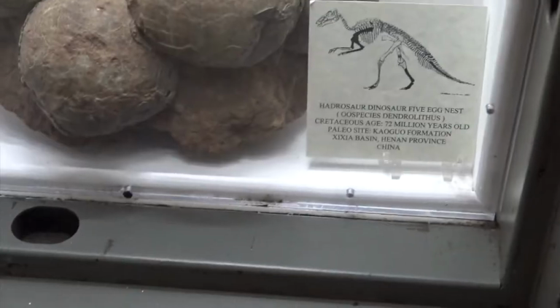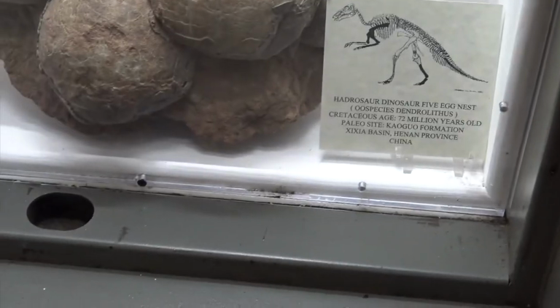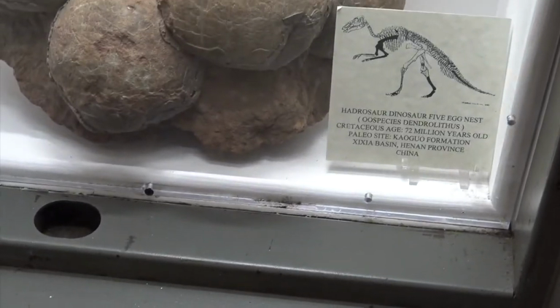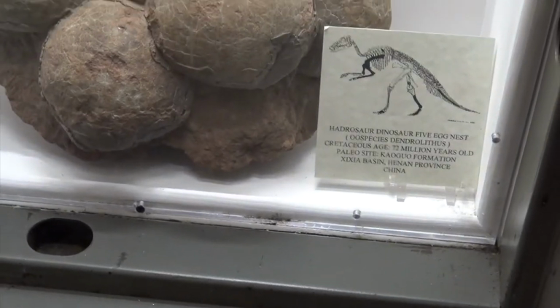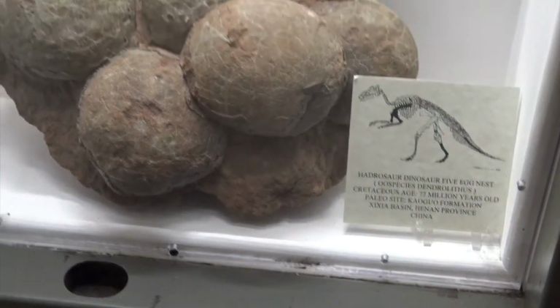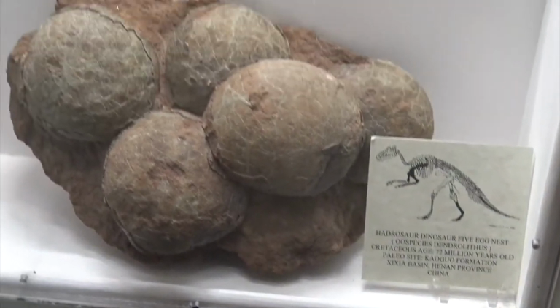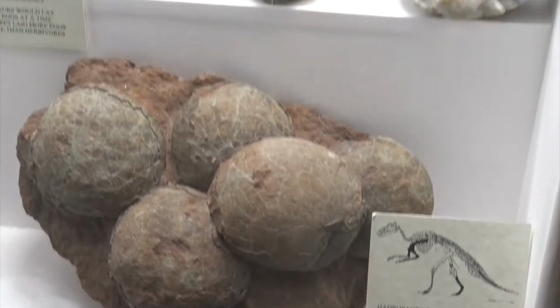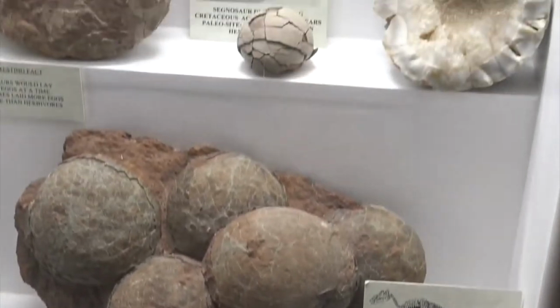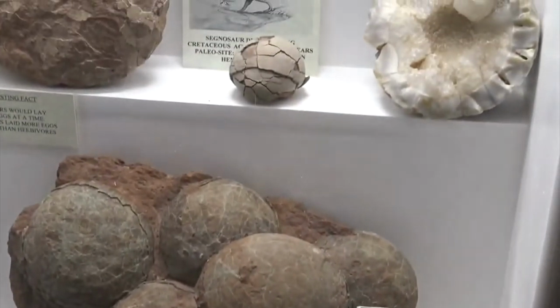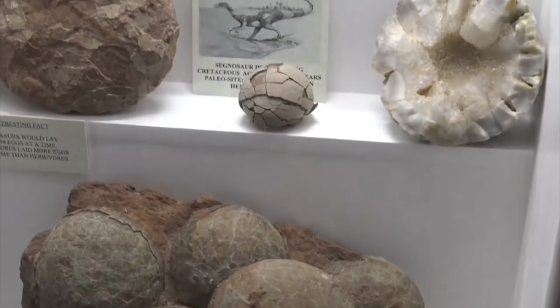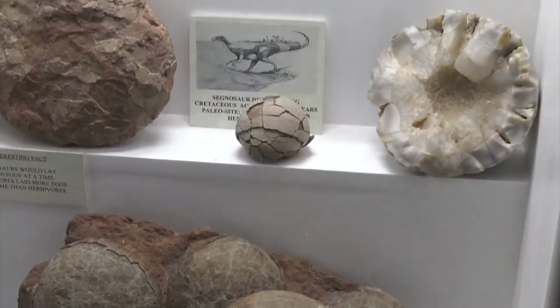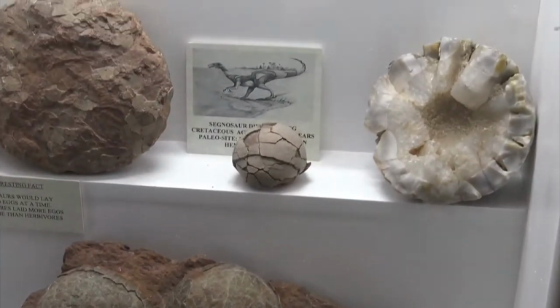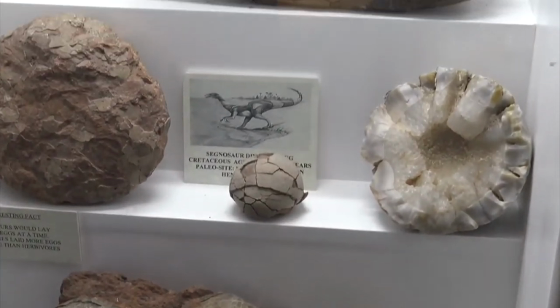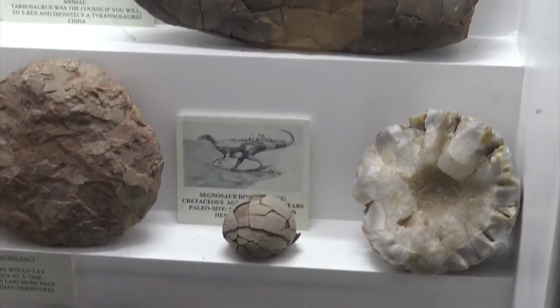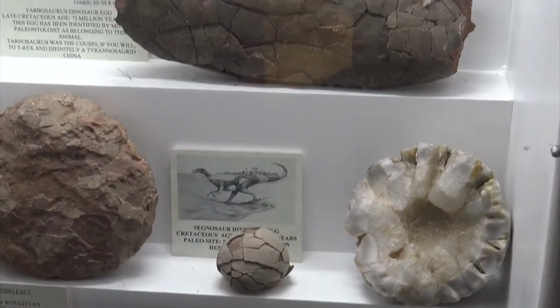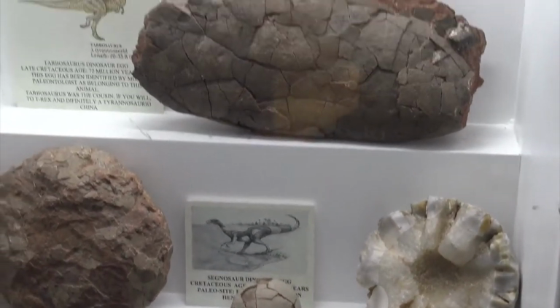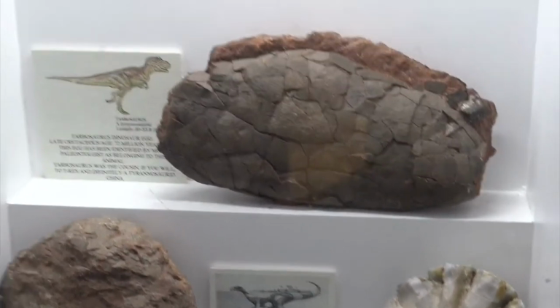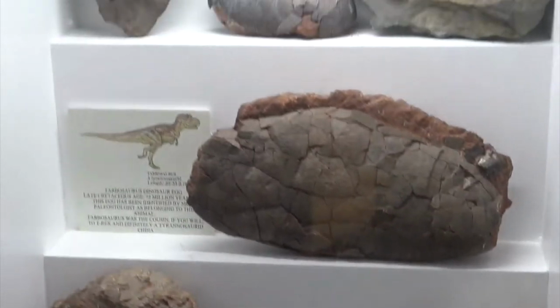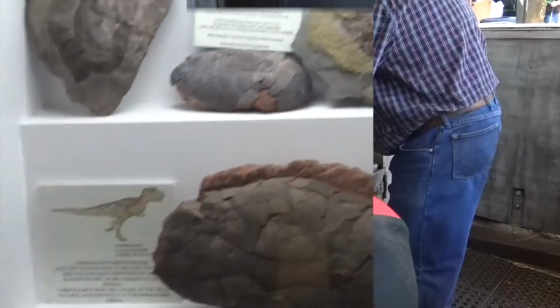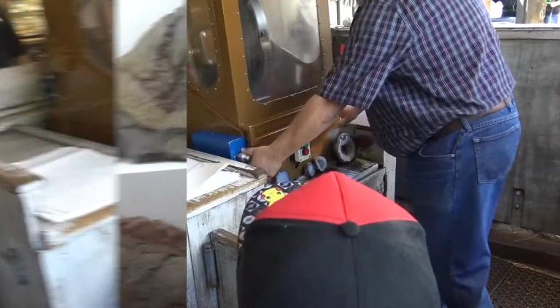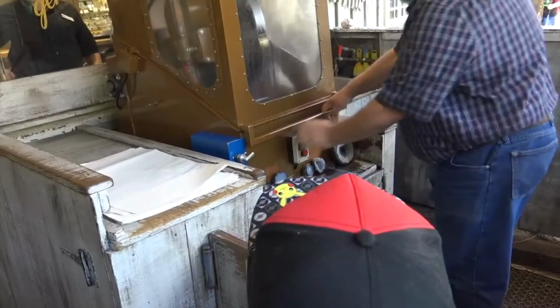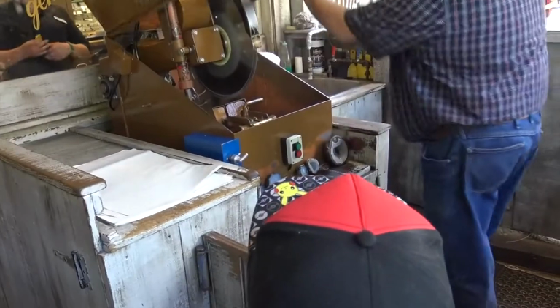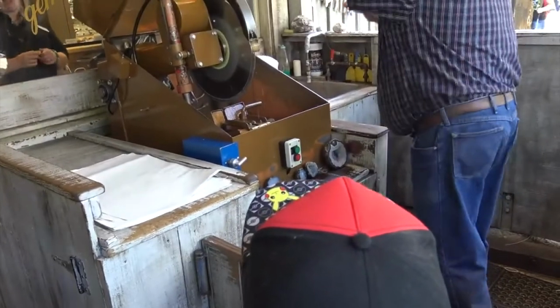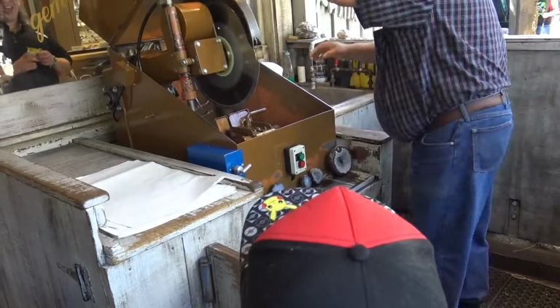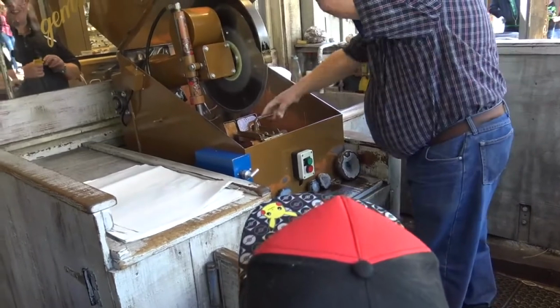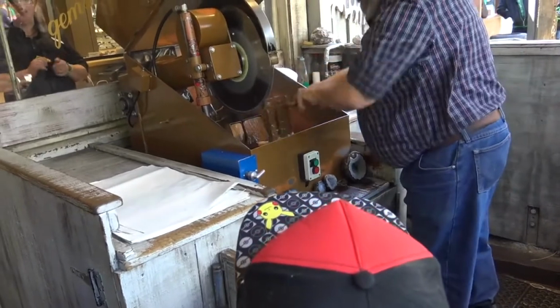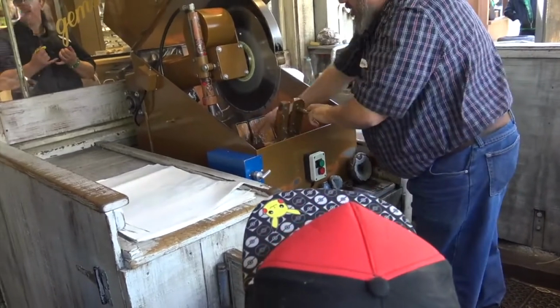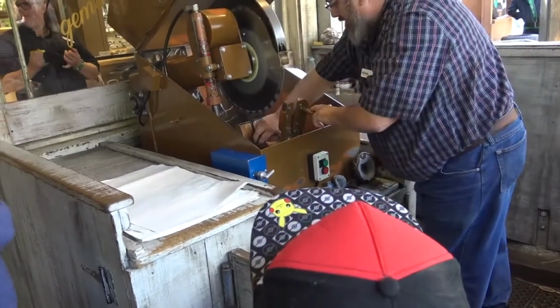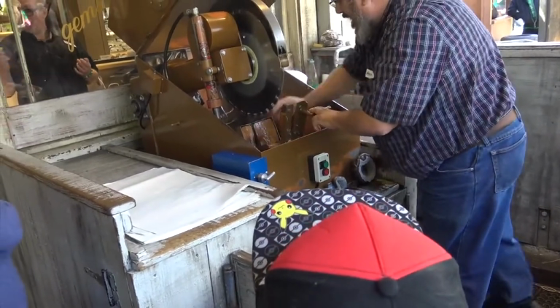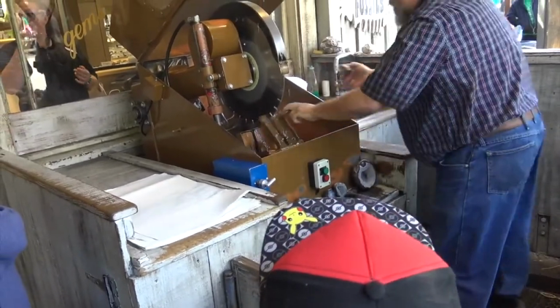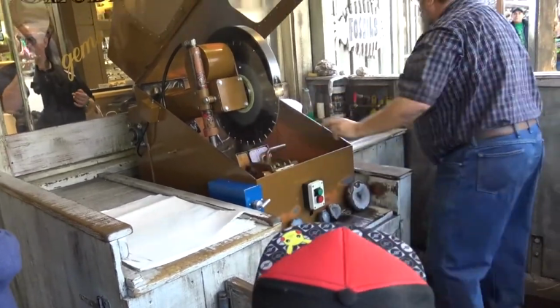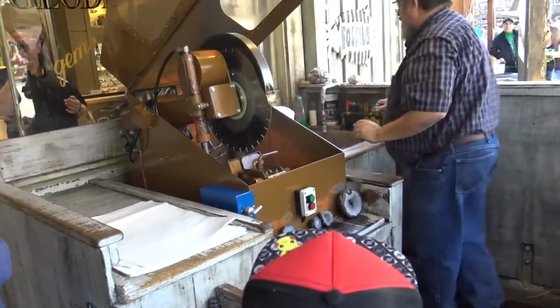Oh, these ones are not for sale. Yeah, I know, but look at them. They're actually in a vault. Oh, you're right, it is in a vault. This is not one of the ones we sell.